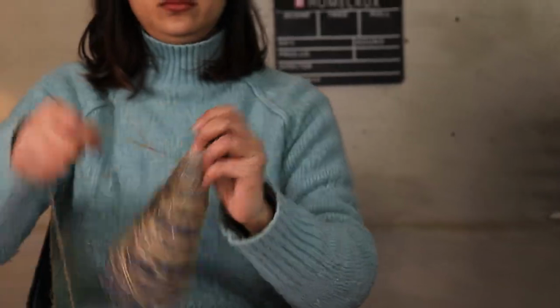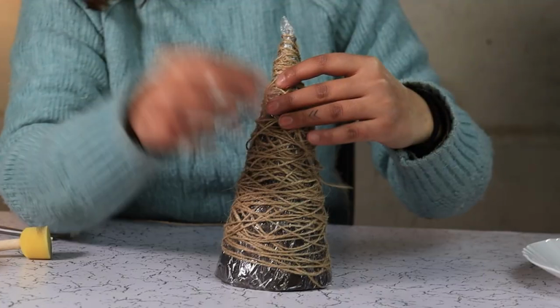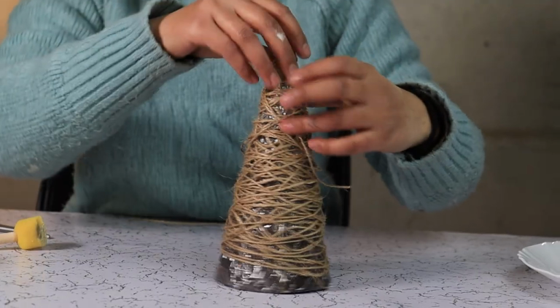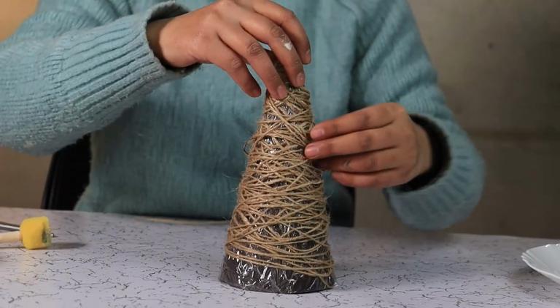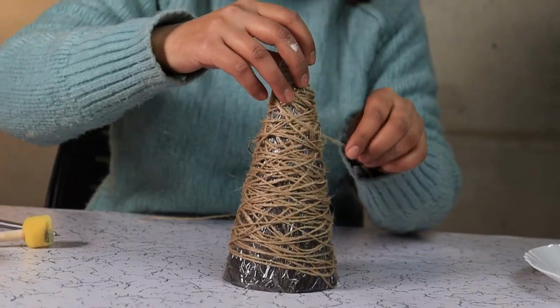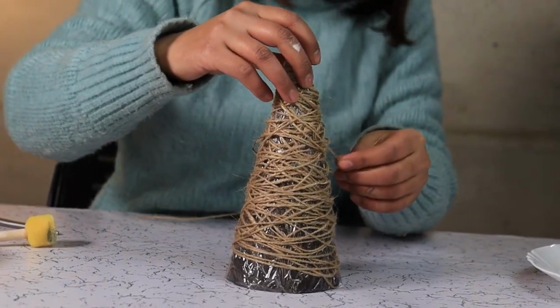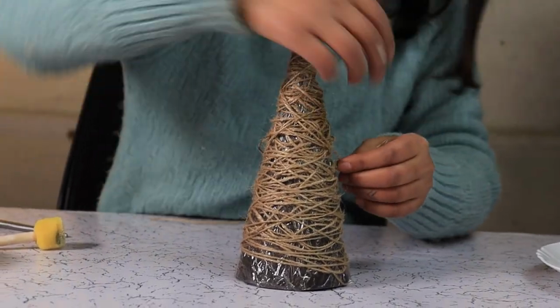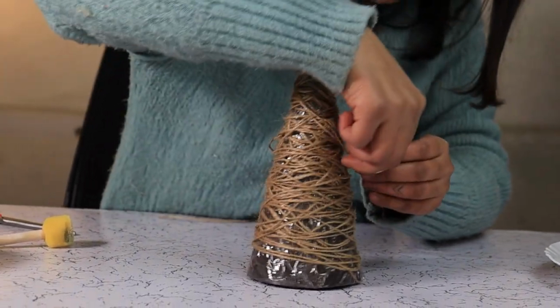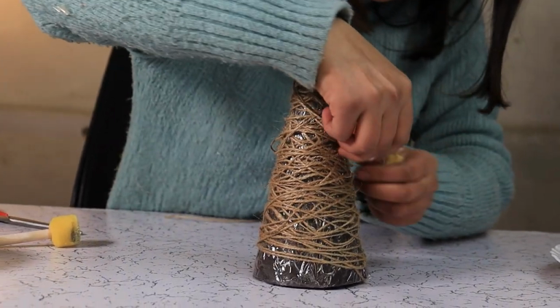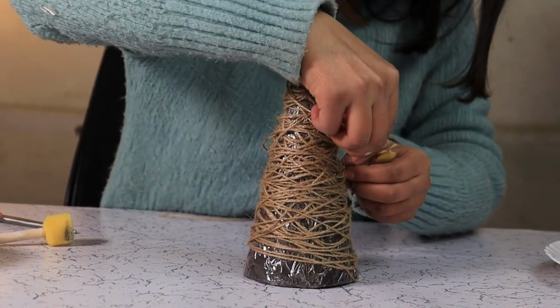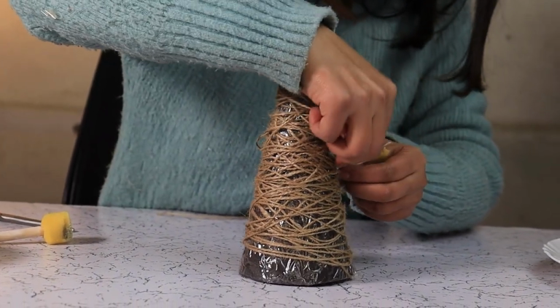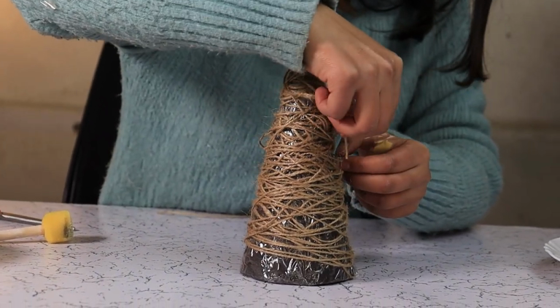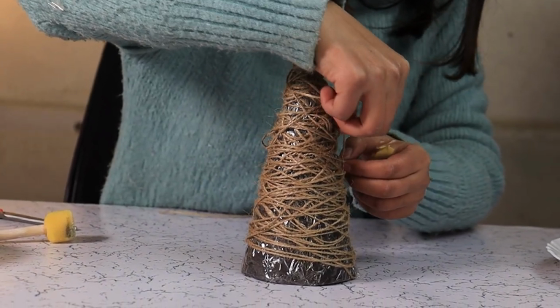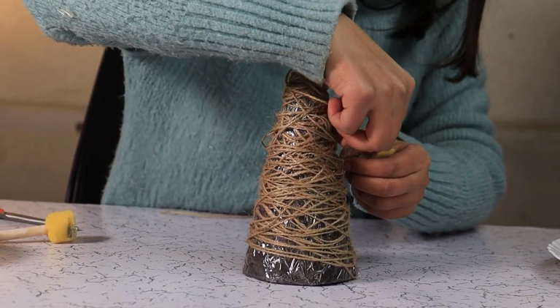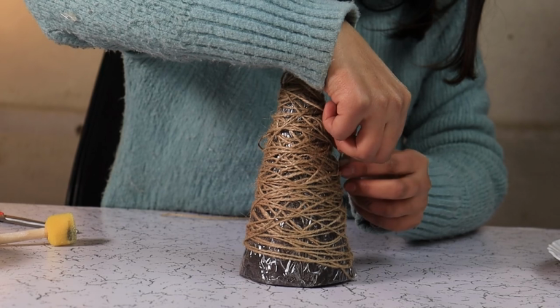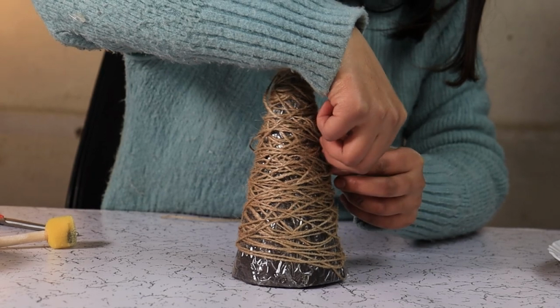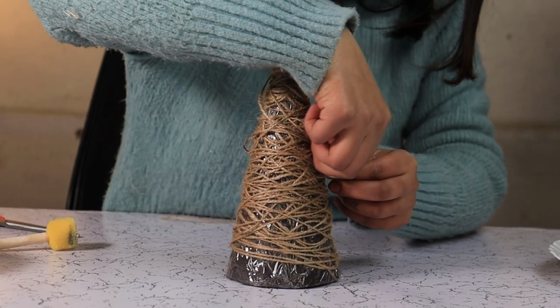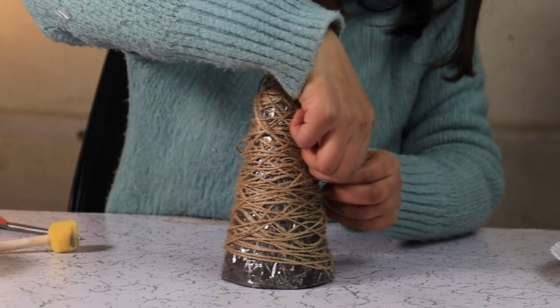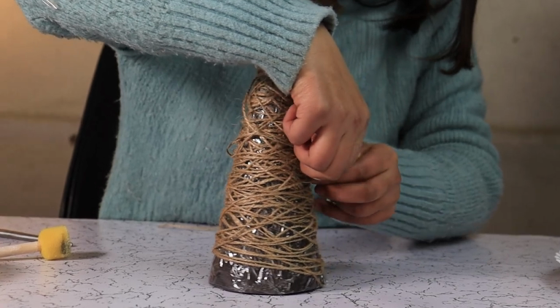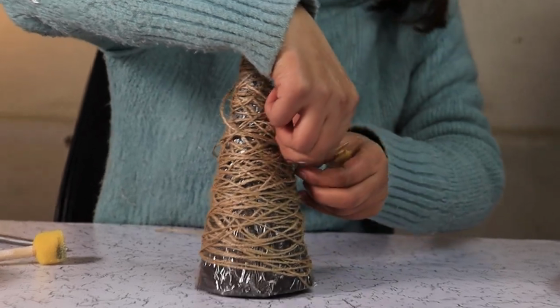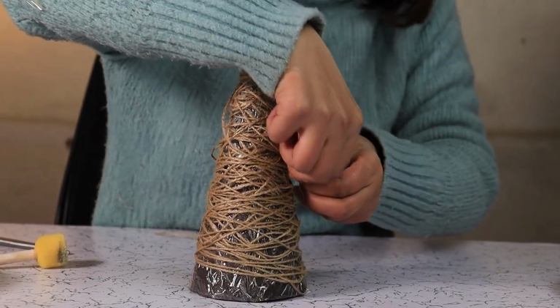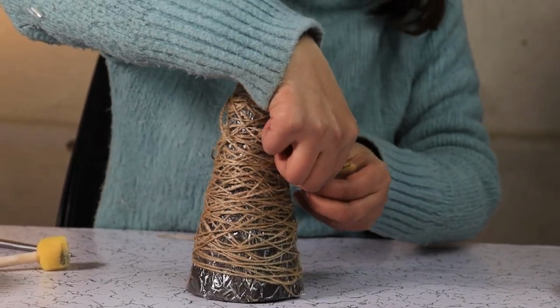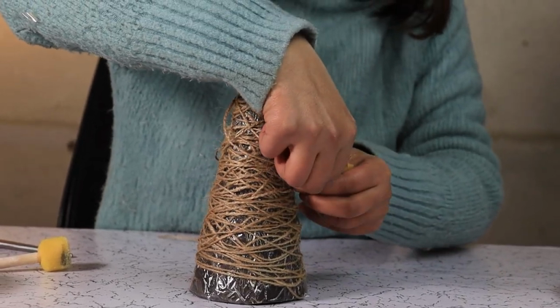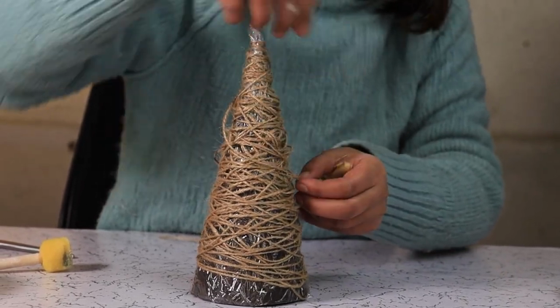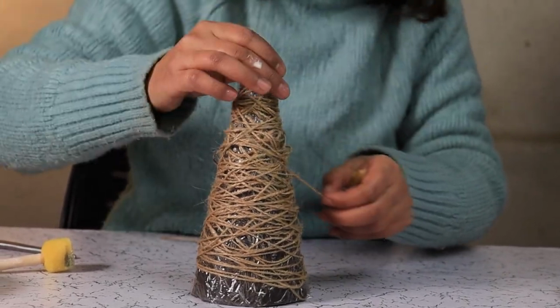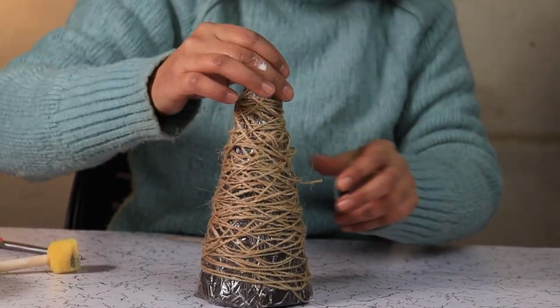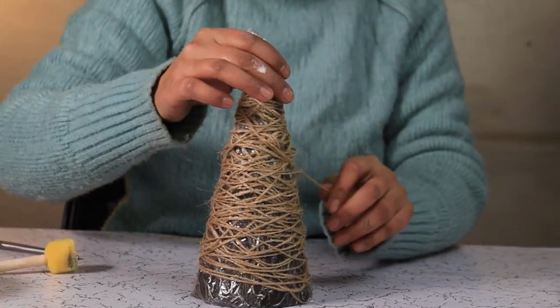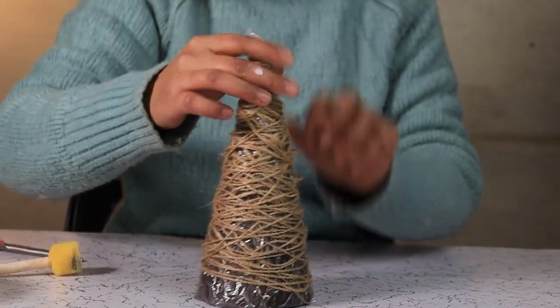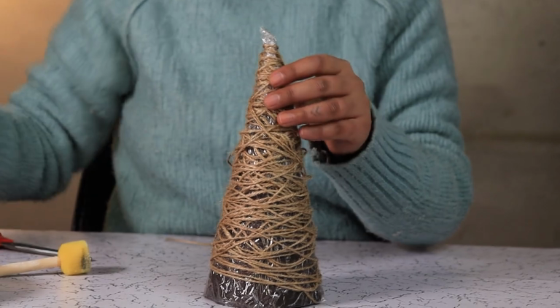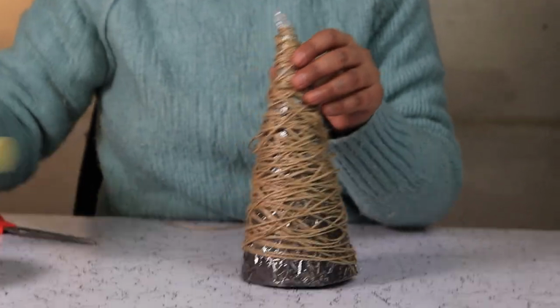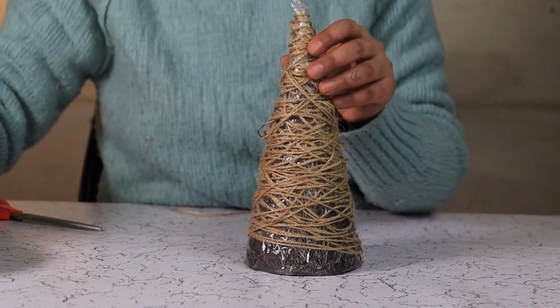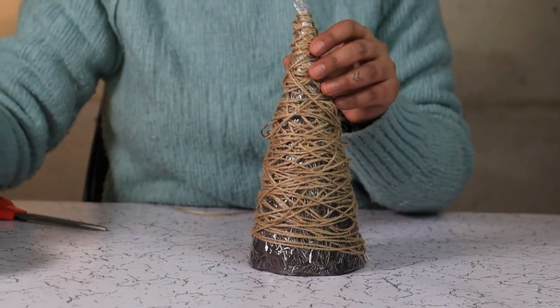Once the yarn is nicely wrapped around the cone, we are going to dab it with our diluted glue and let it dry for 24 hours.